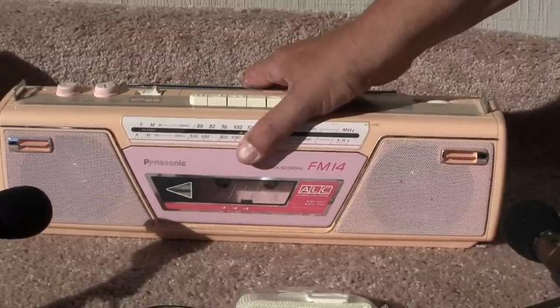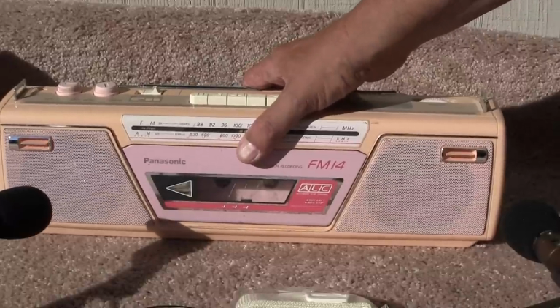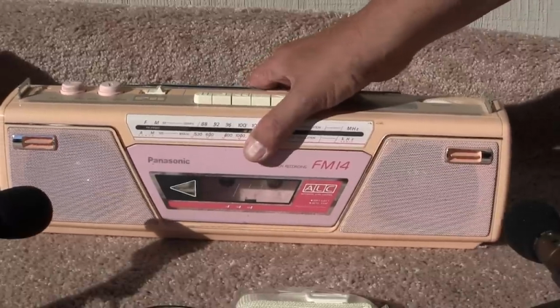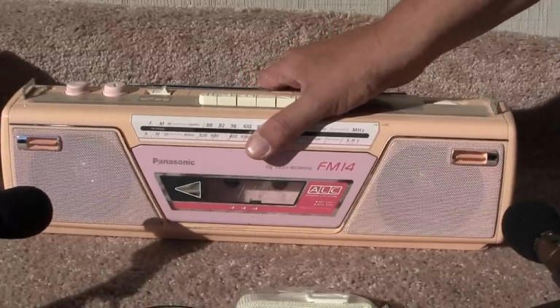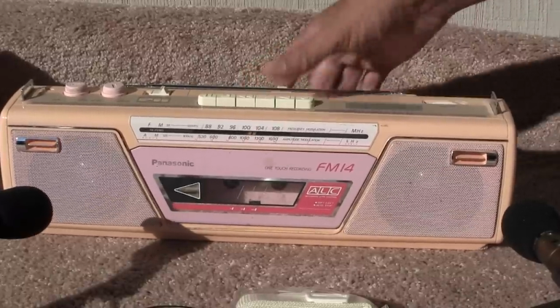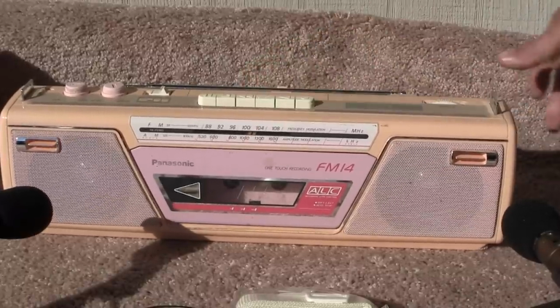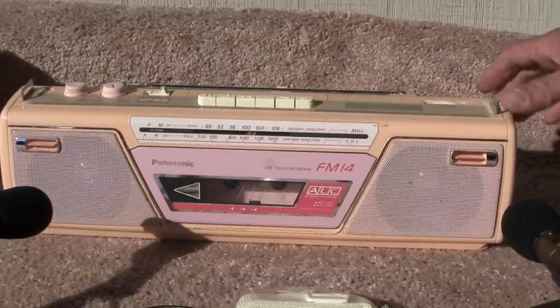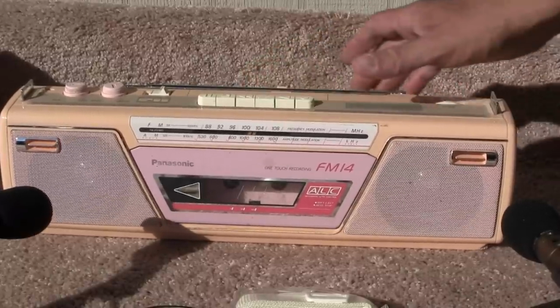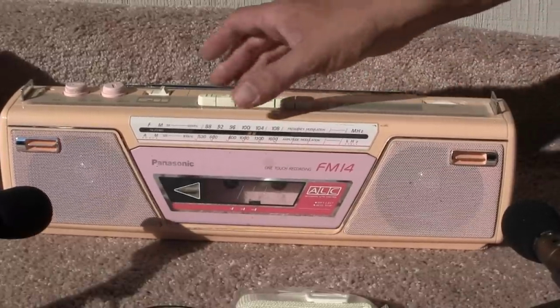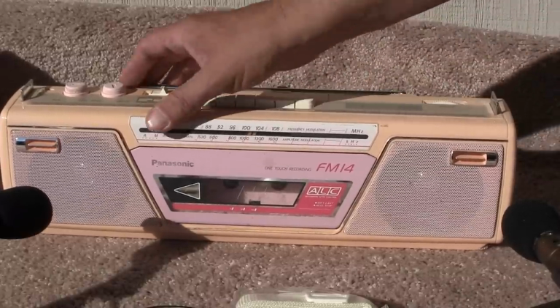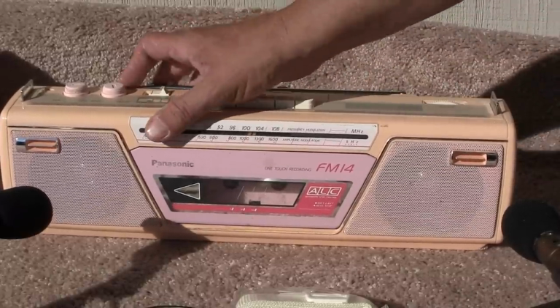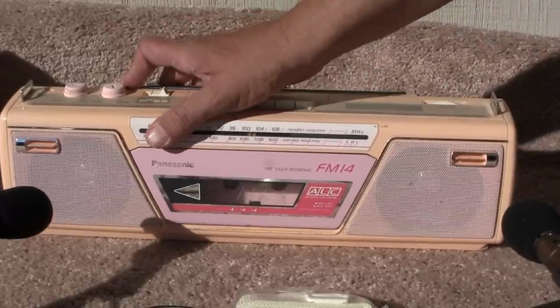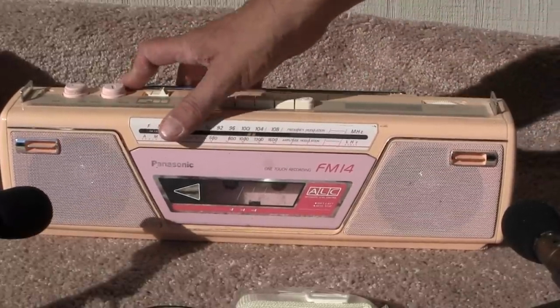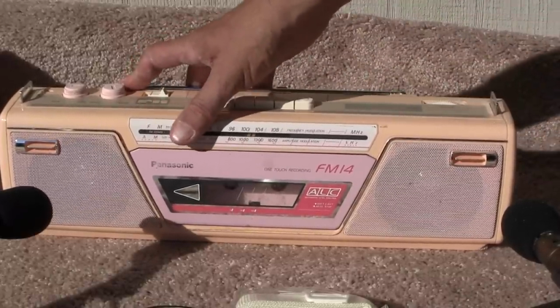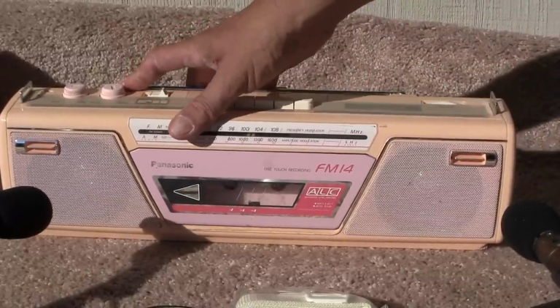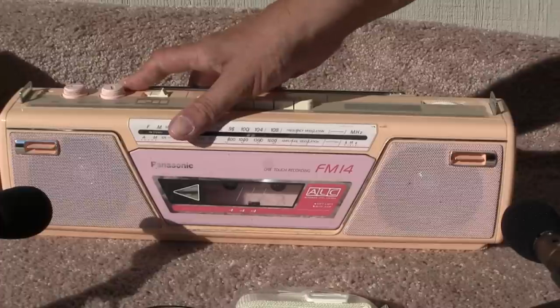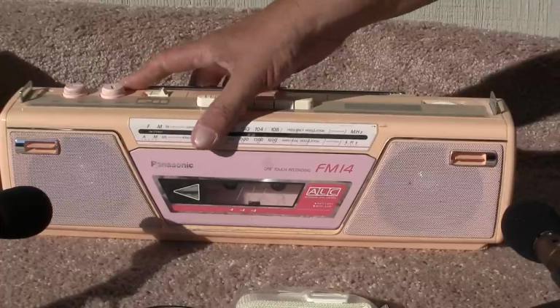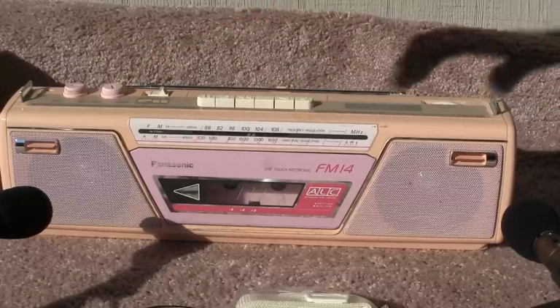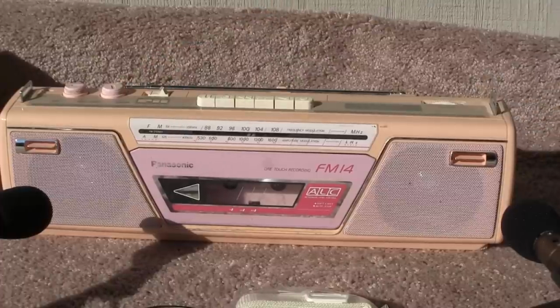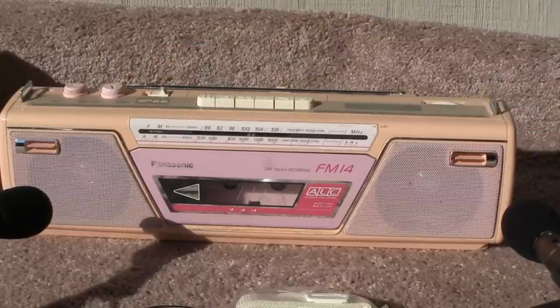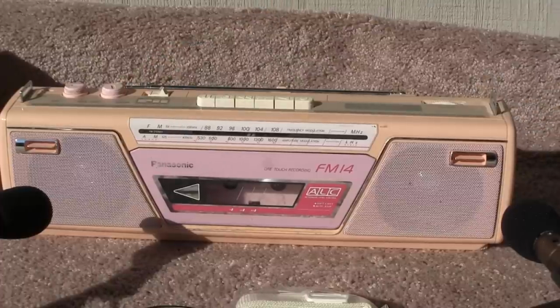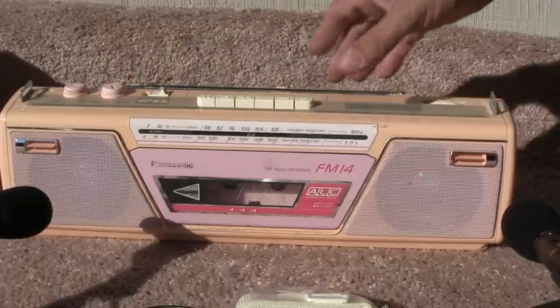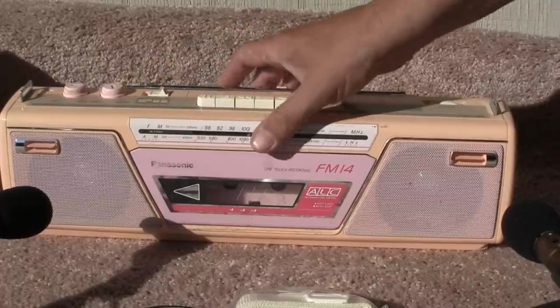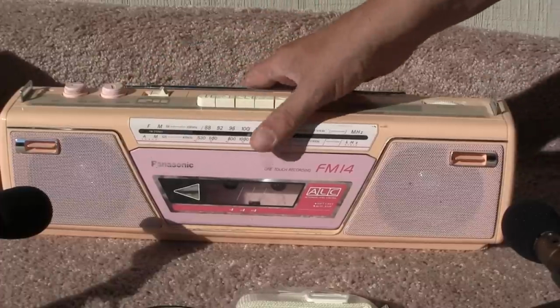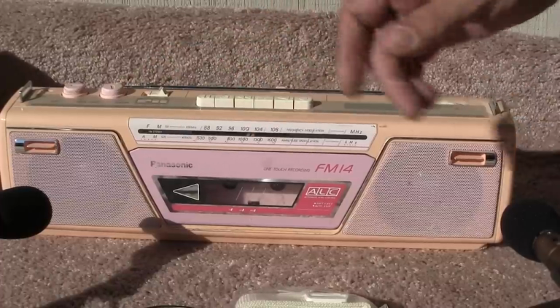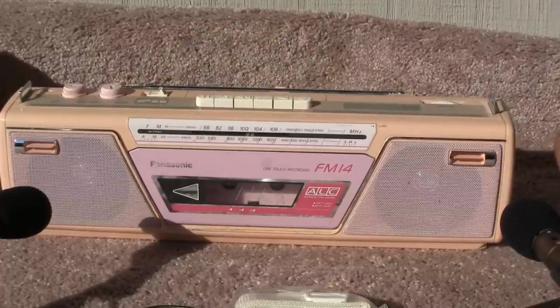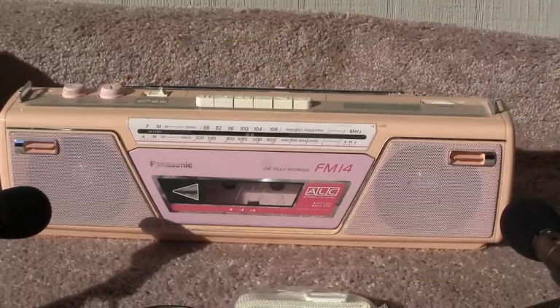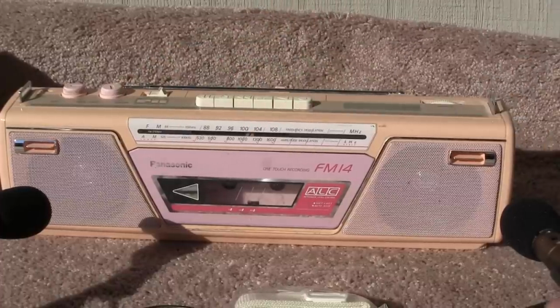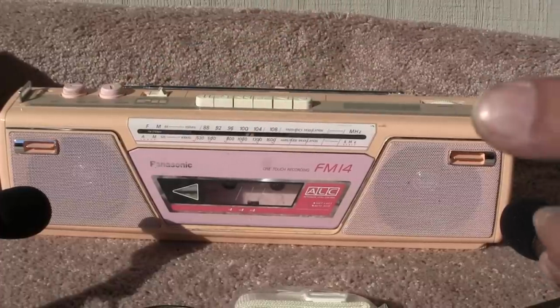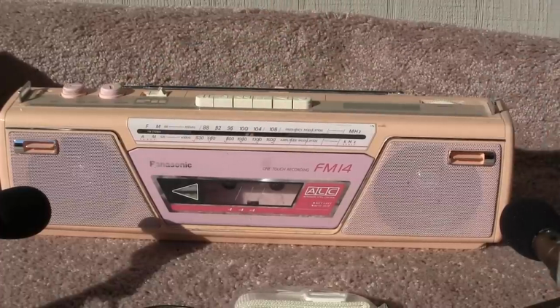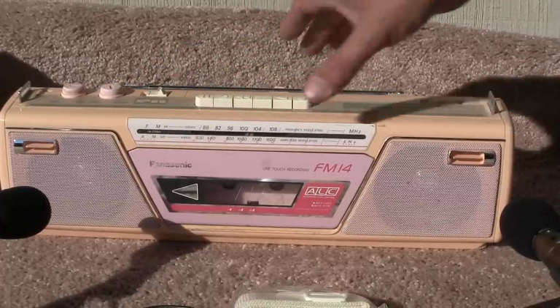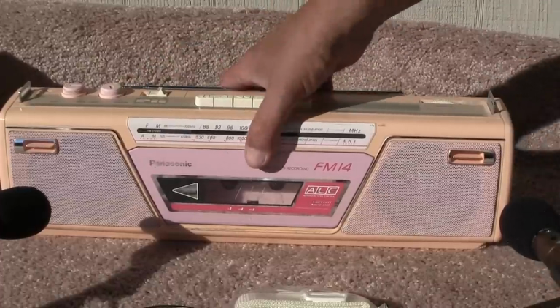Anyway, we have the regular old noise pollution in the background — there they come, that's where they do this every day around here. That's my review of this Panasonic FM-14.